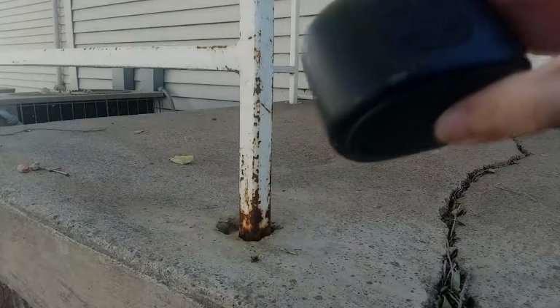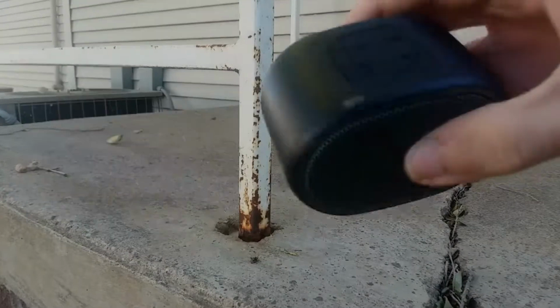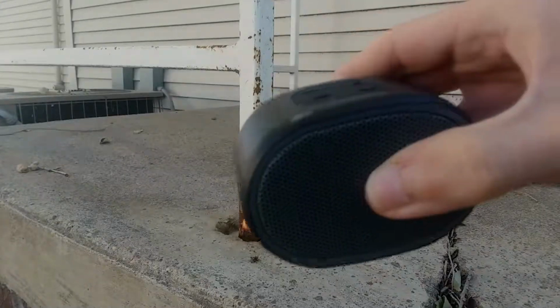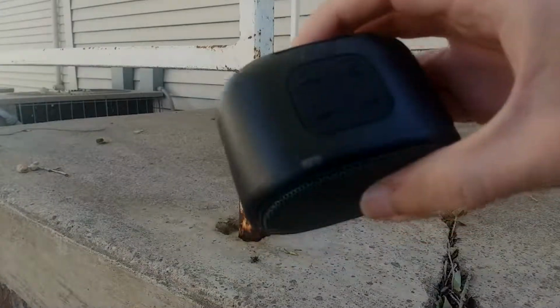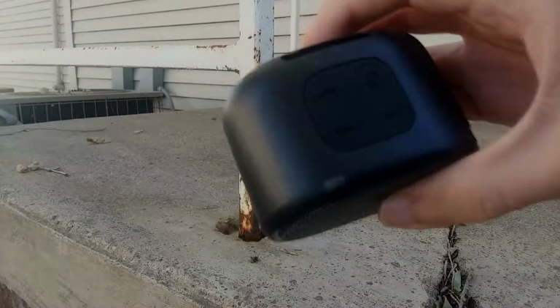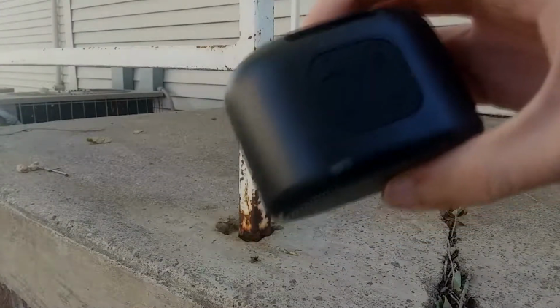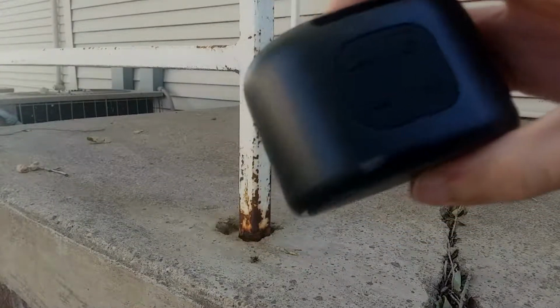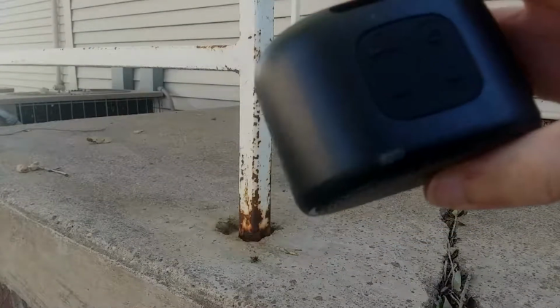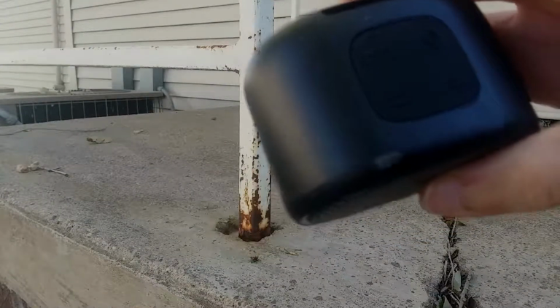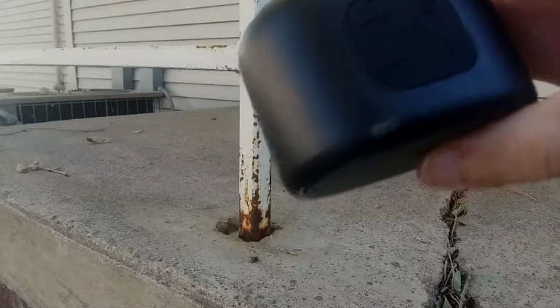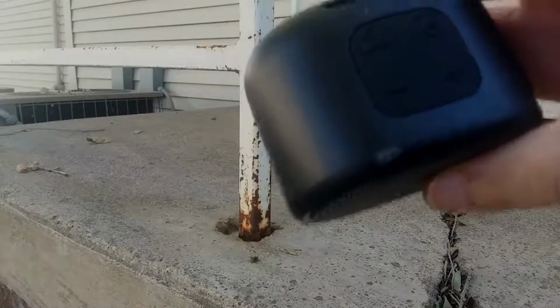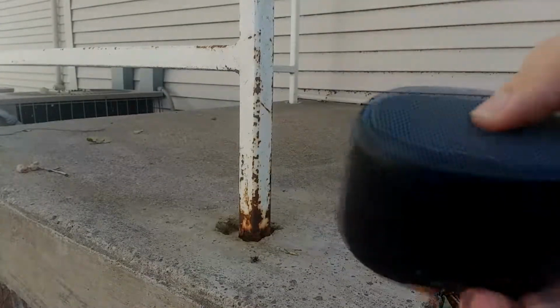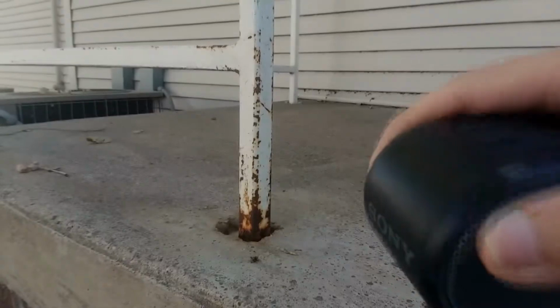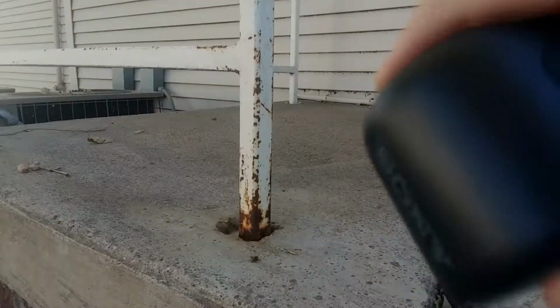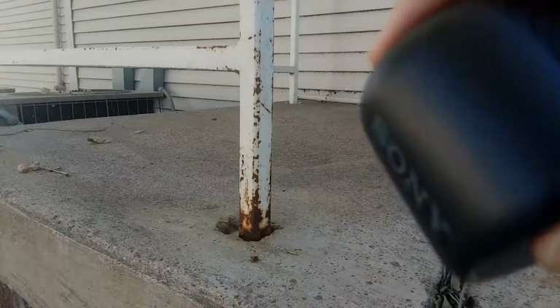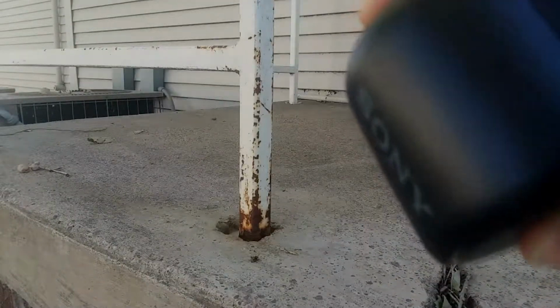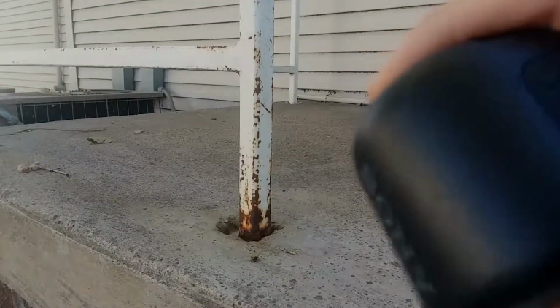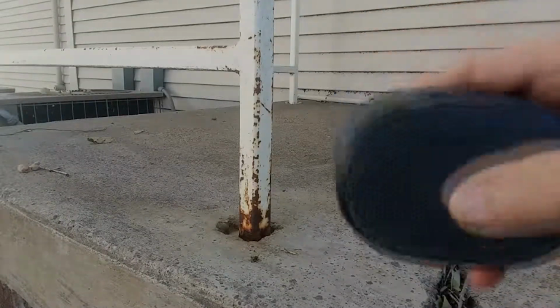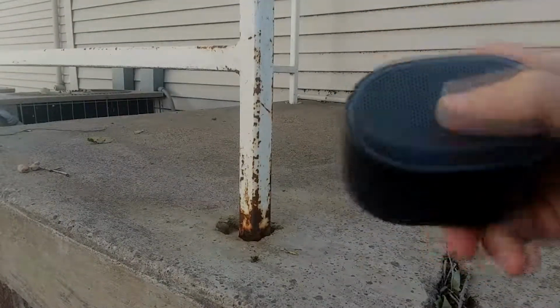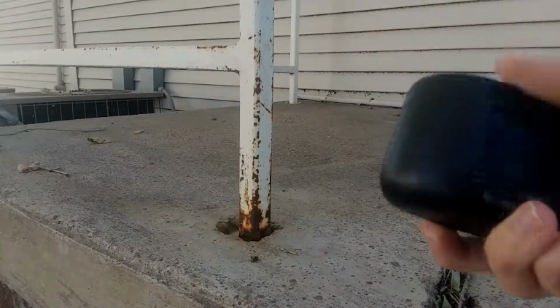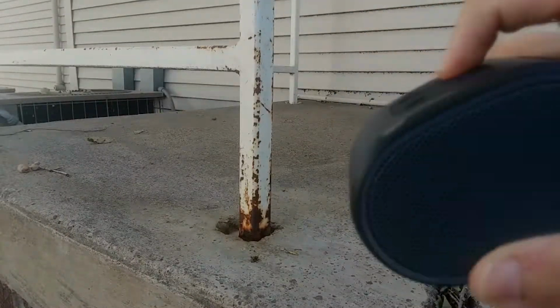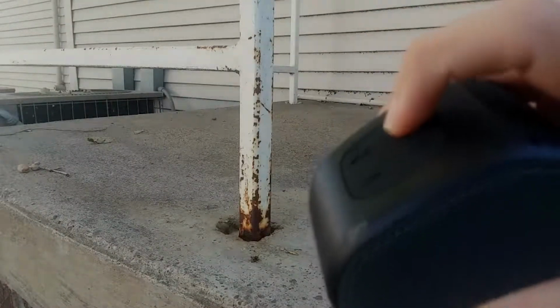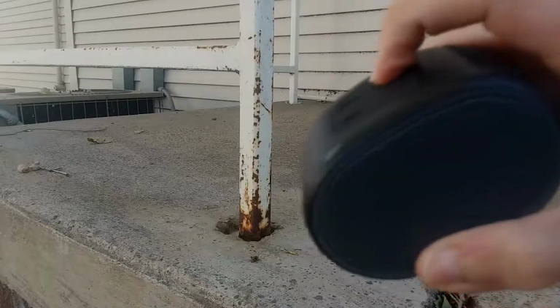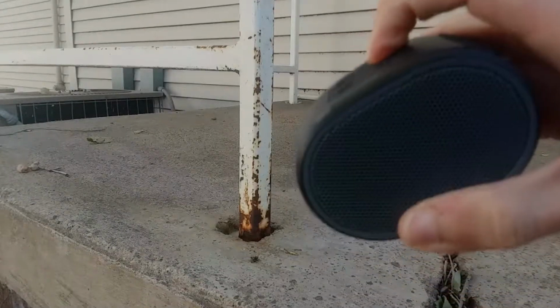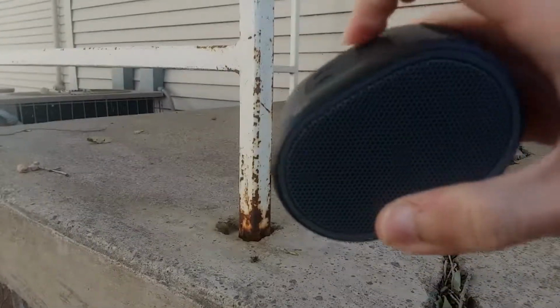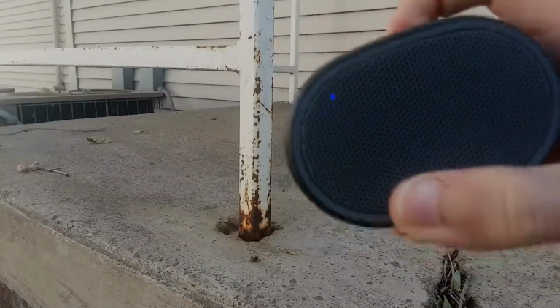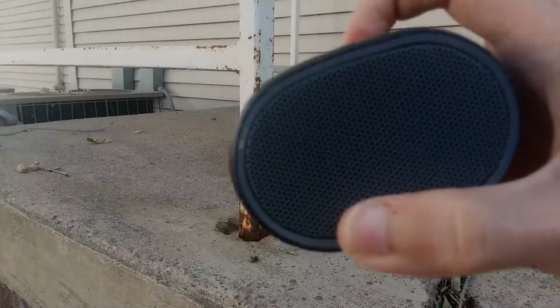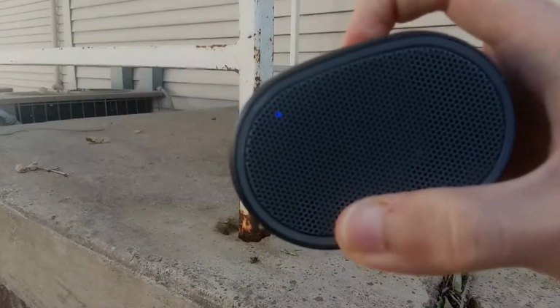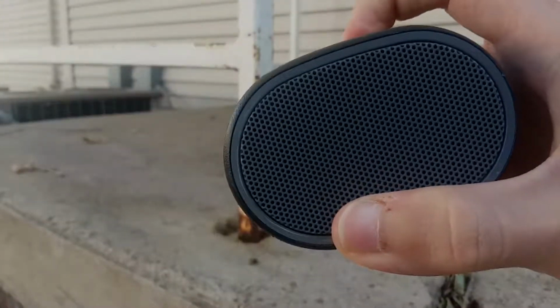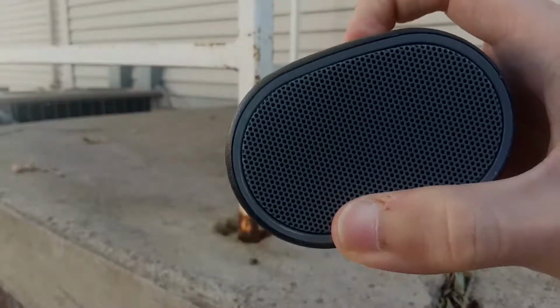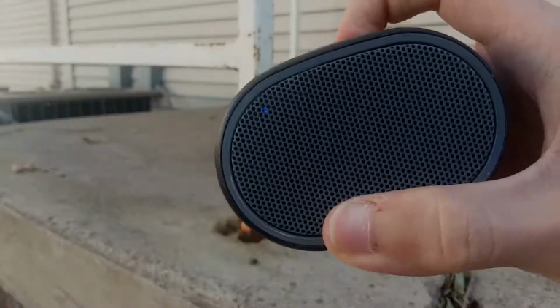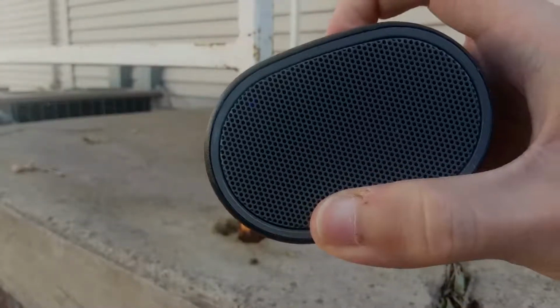The next drop will be a three-foot drop onto the front of the speaker. There's not too much damage — the speaker part has protruded out a little bit, but you can just push it back in. And it still turns on, as you can see from the blue flashing light.